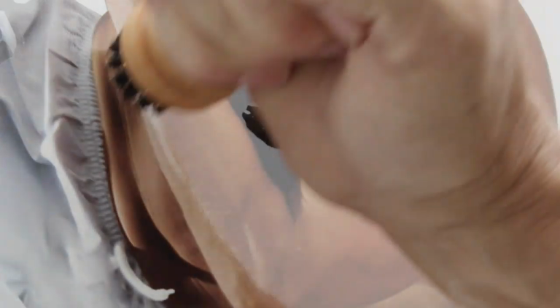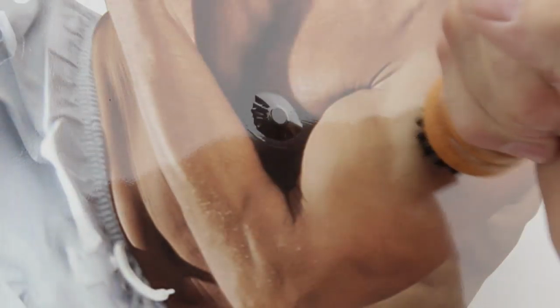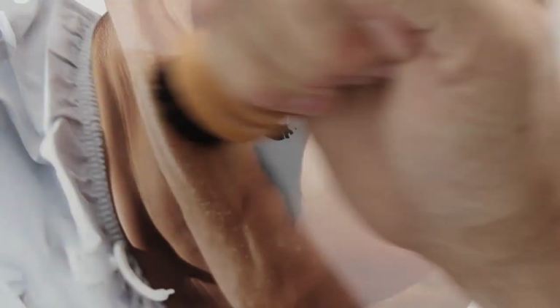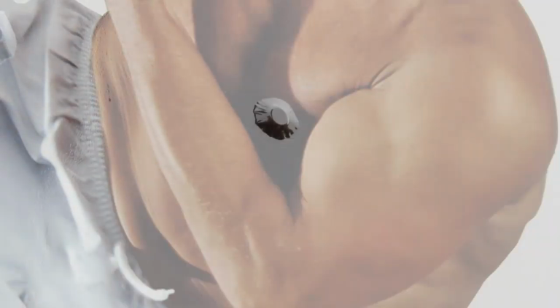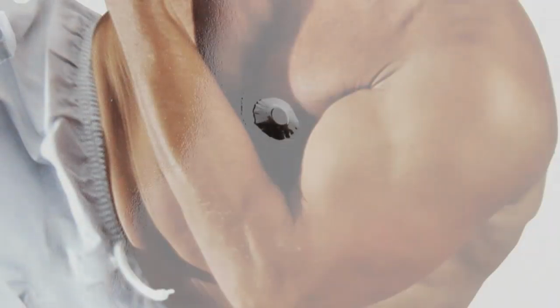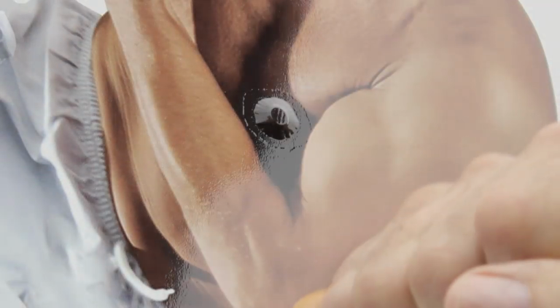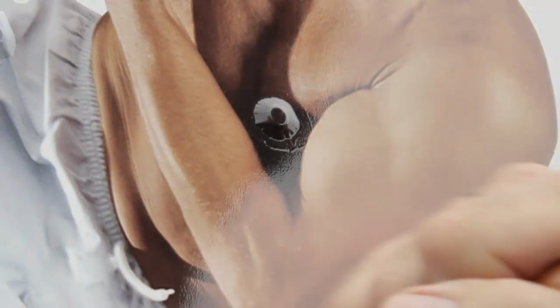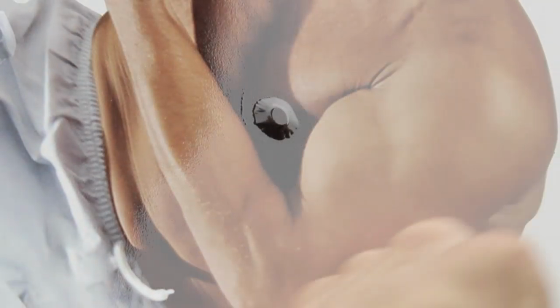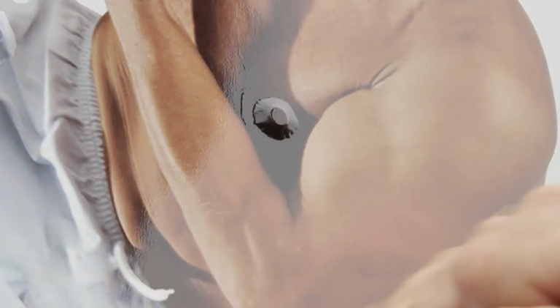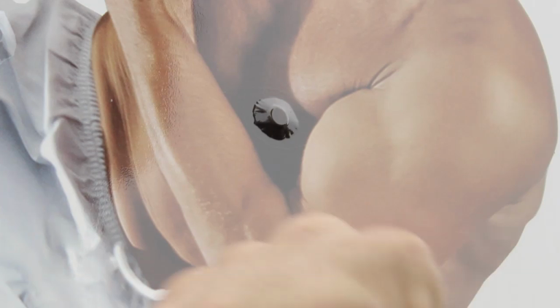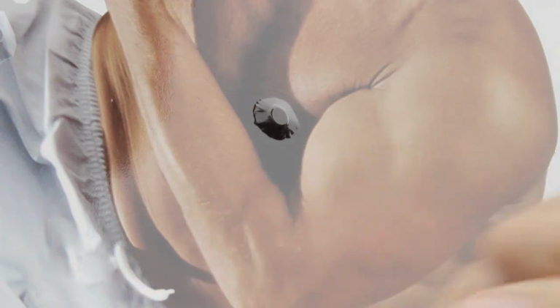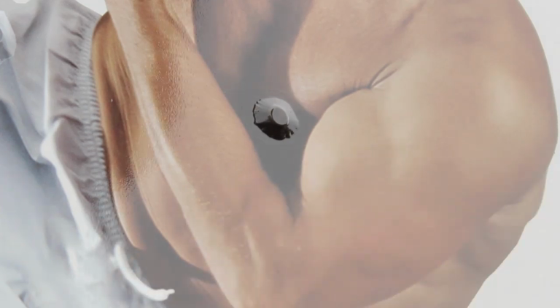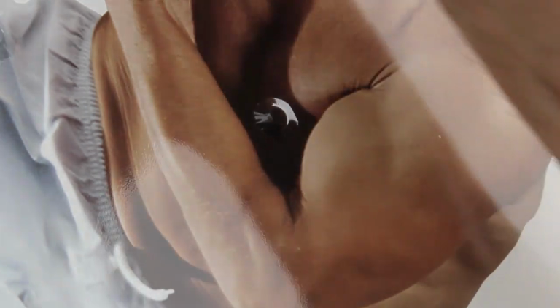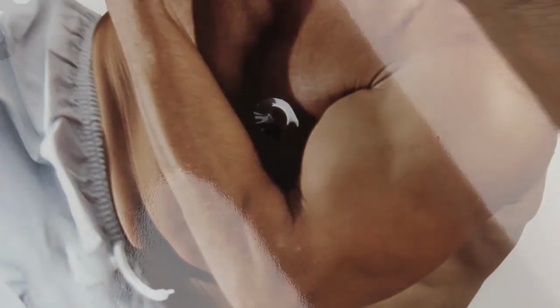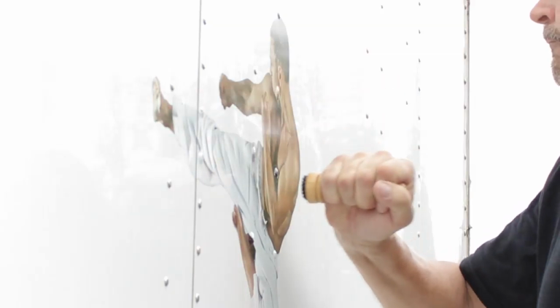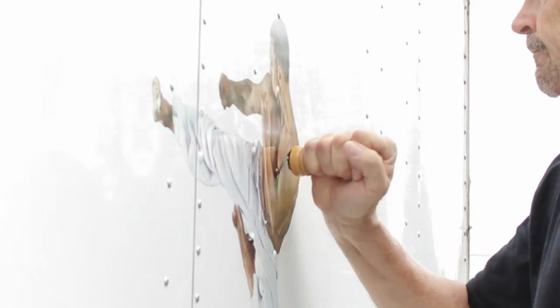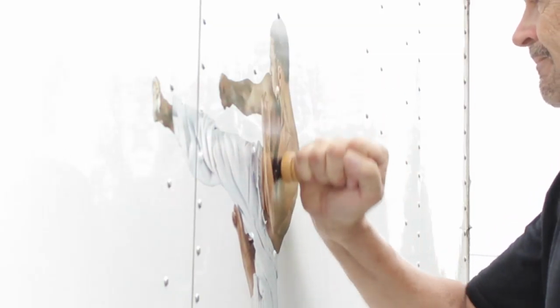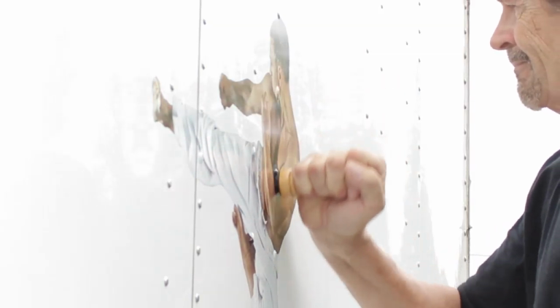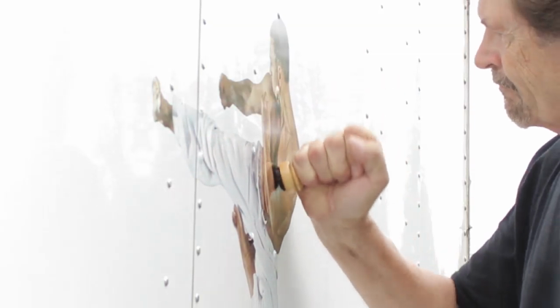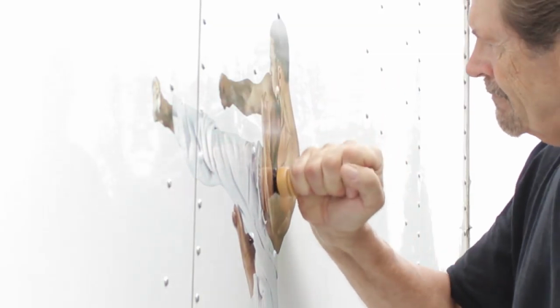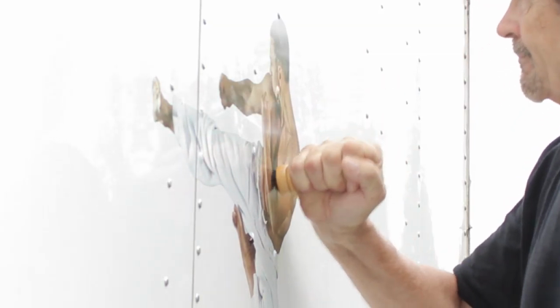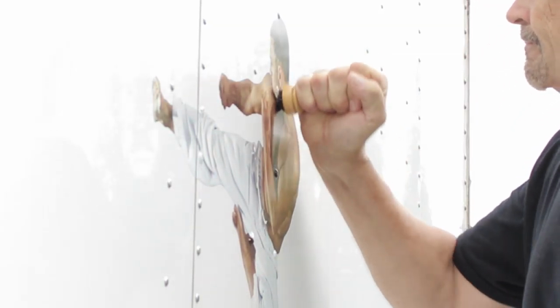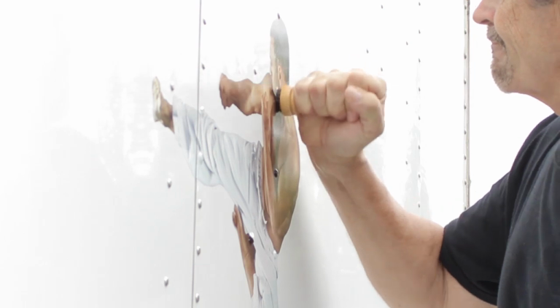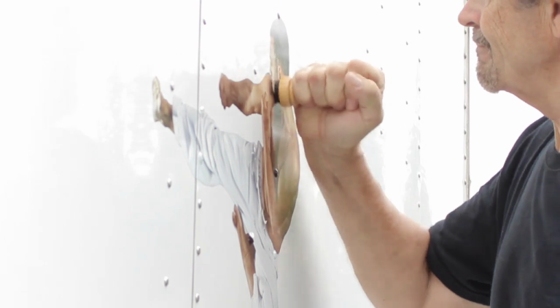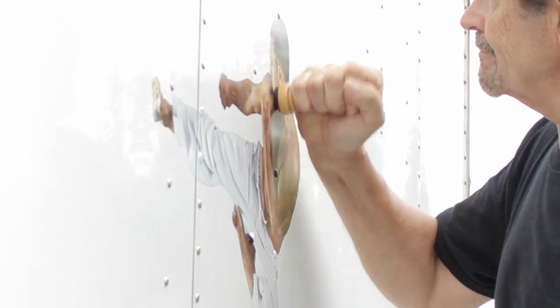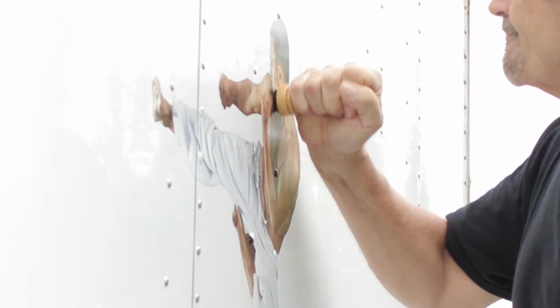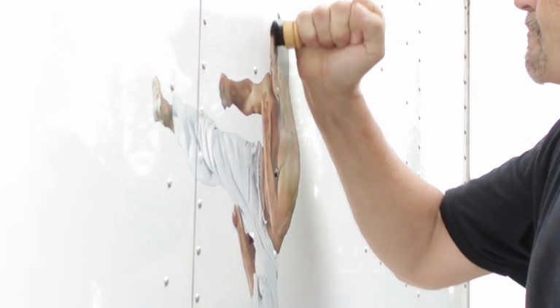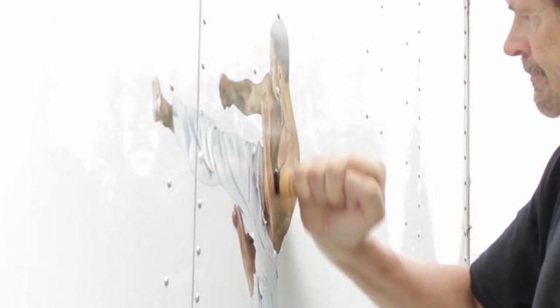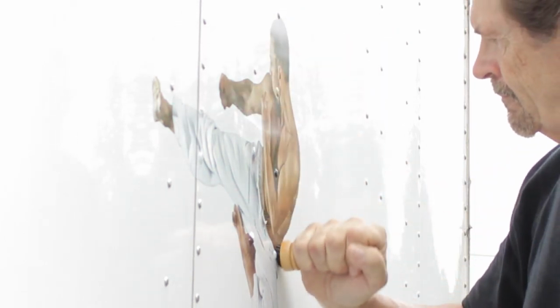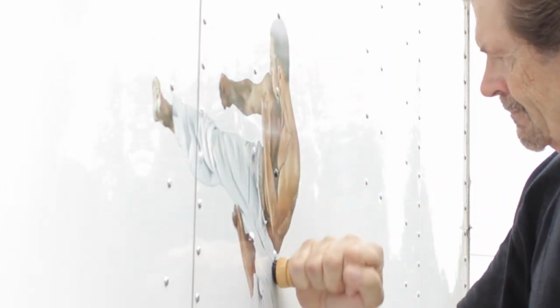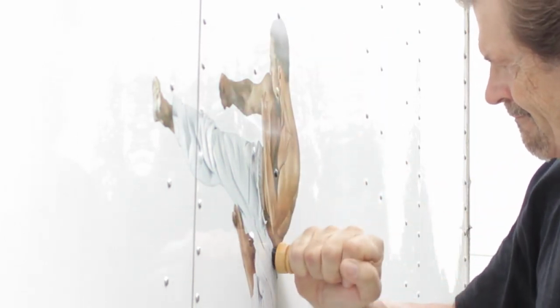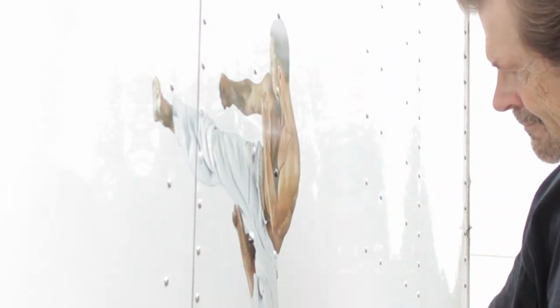Use a rivet brush in a circular motion to burnish the vinyl around the rivet heads. Rotate your wrist so the bristles are at a 45-degree angle to the edge of the rivet head.